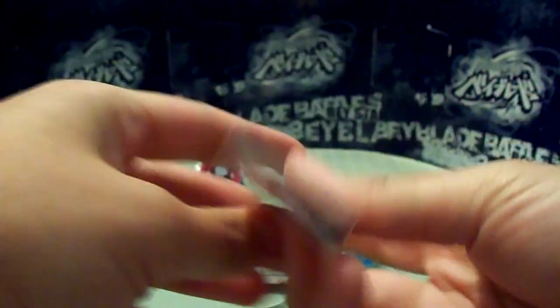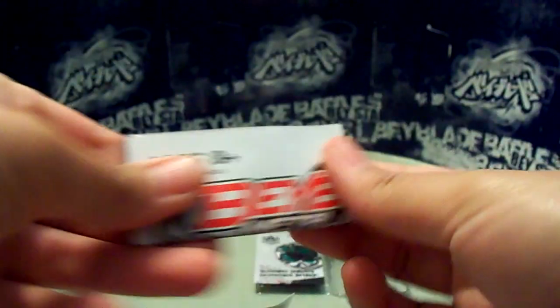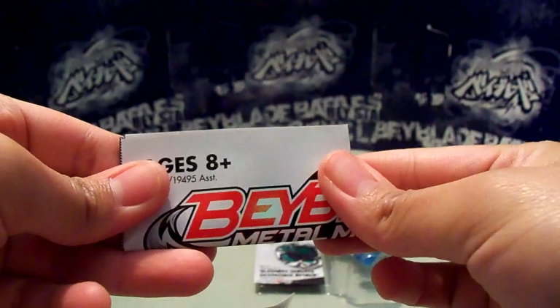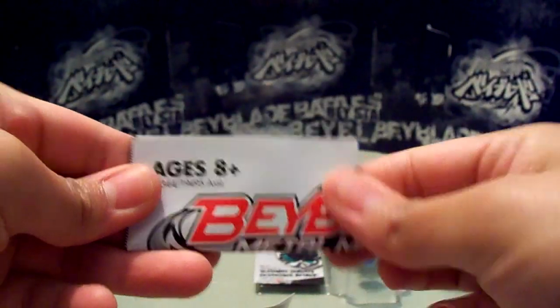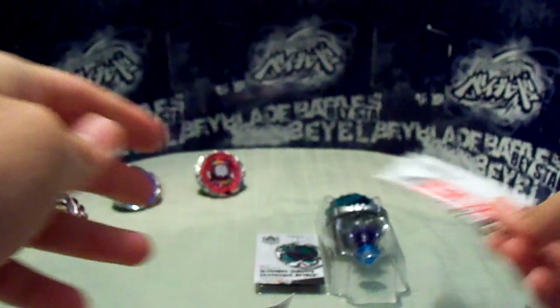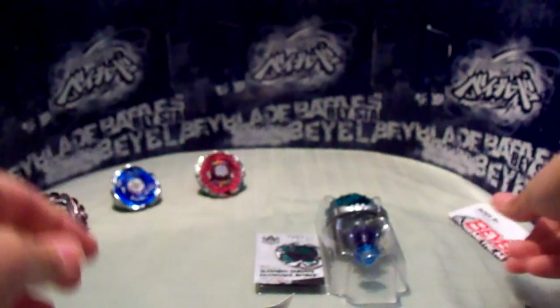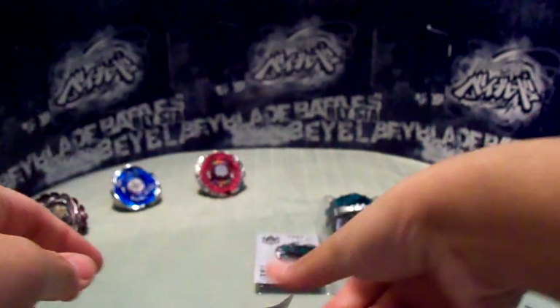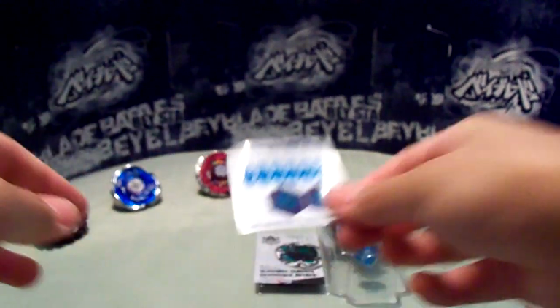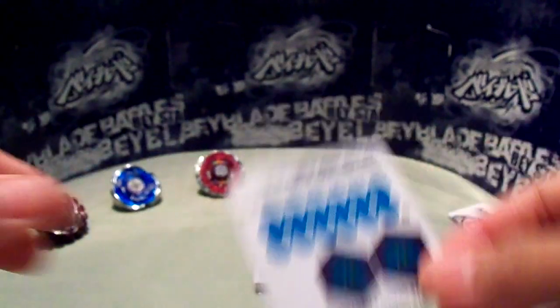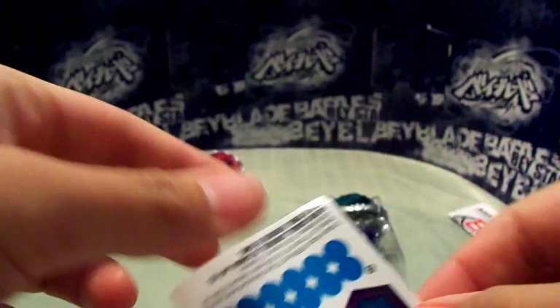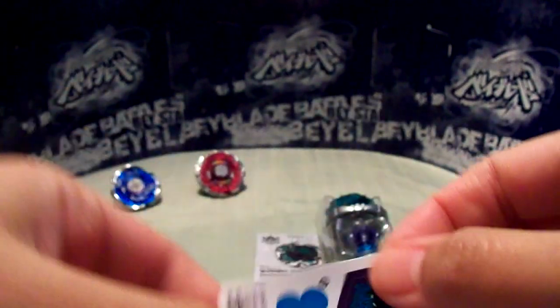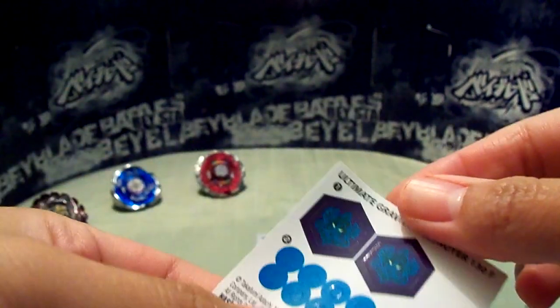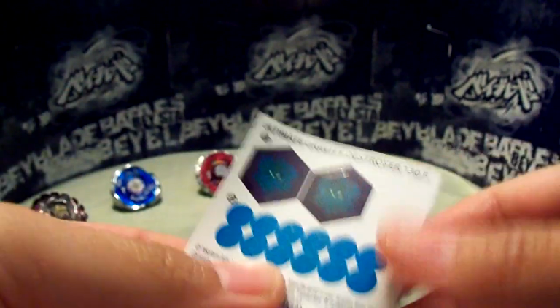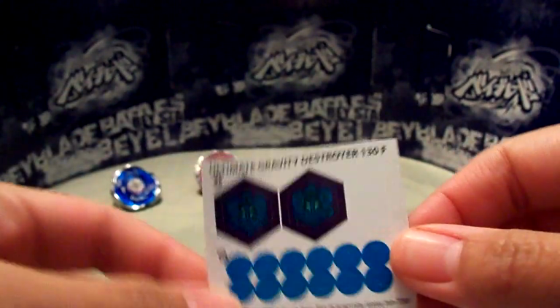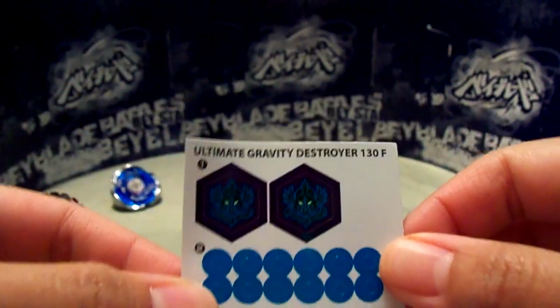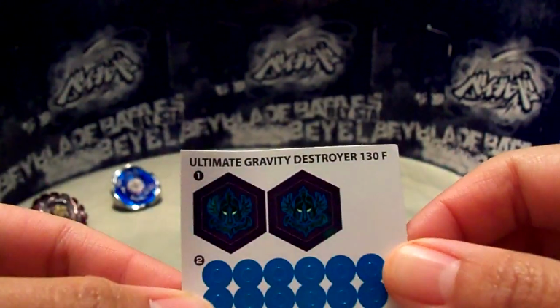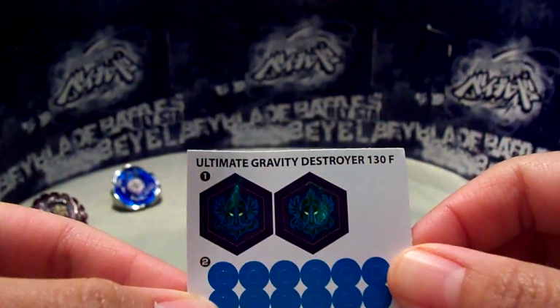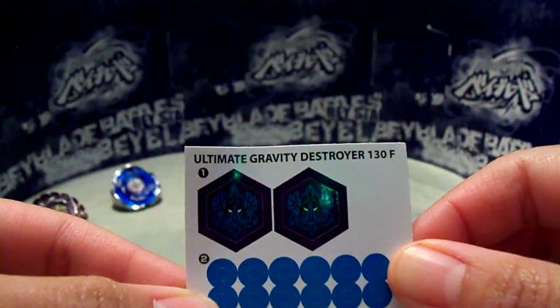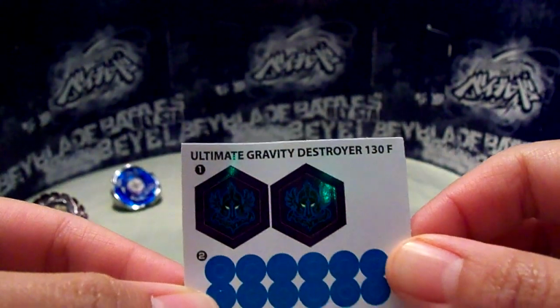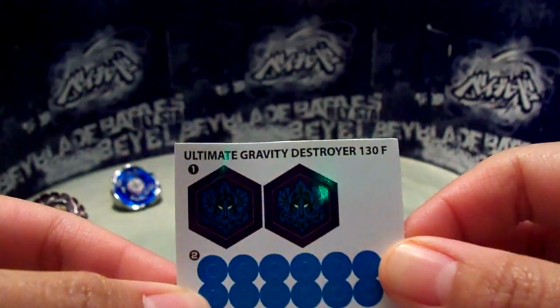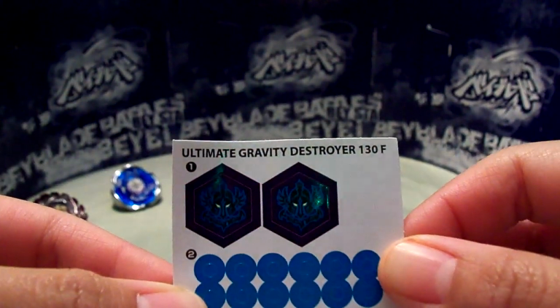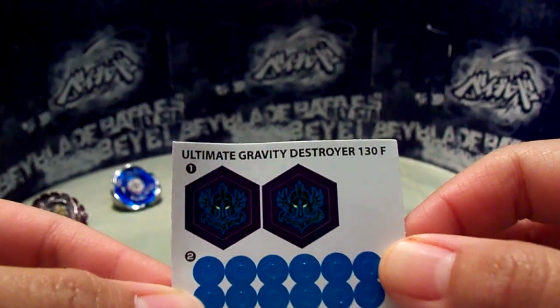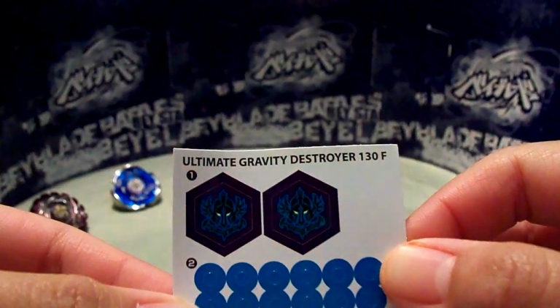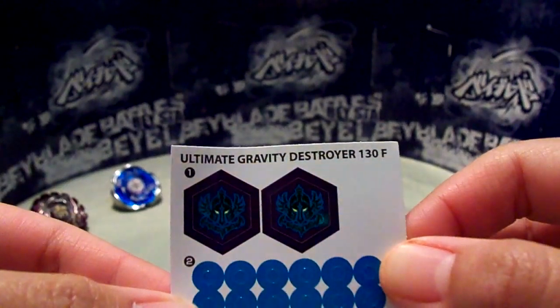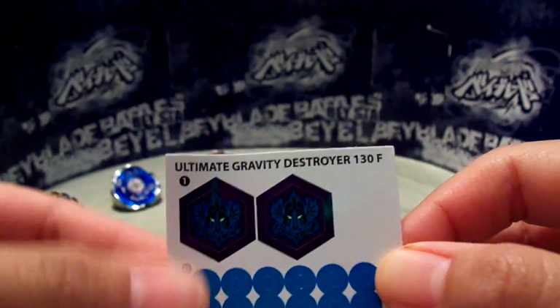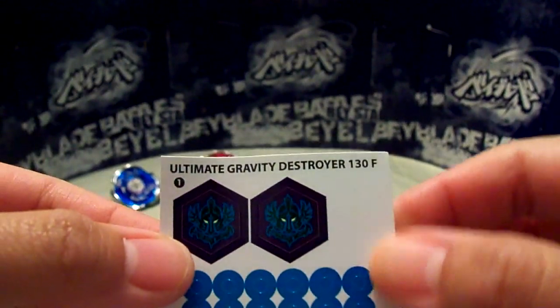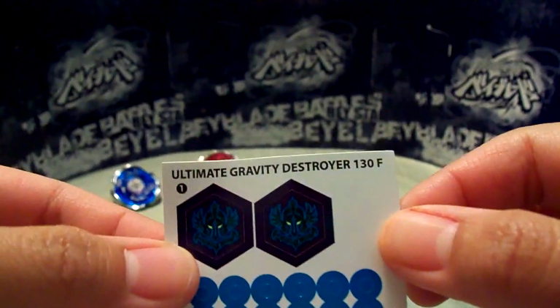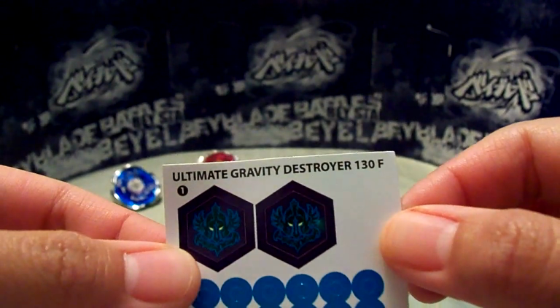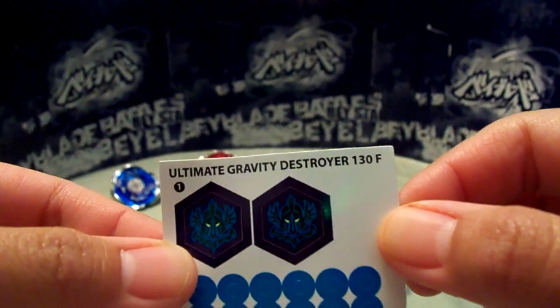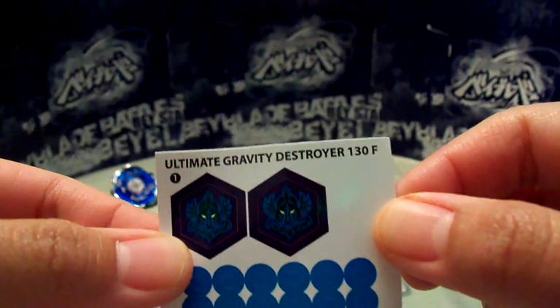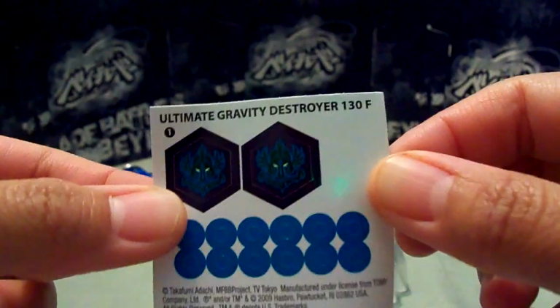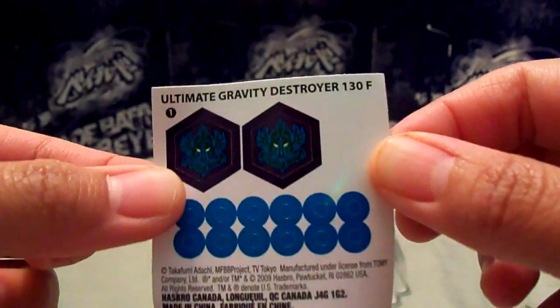Instruction manual. Stickers. Wow, really nice color. Really, really dark. Really evil looking too. Really nice.